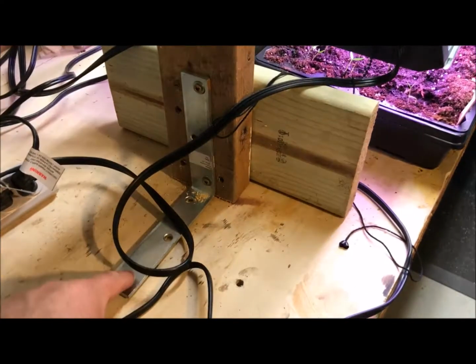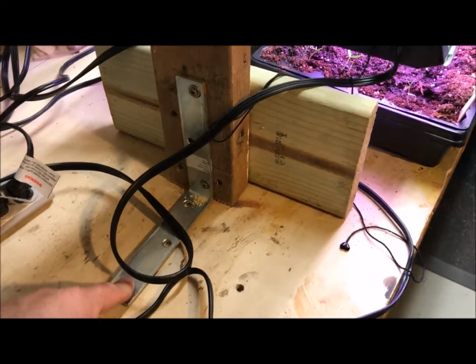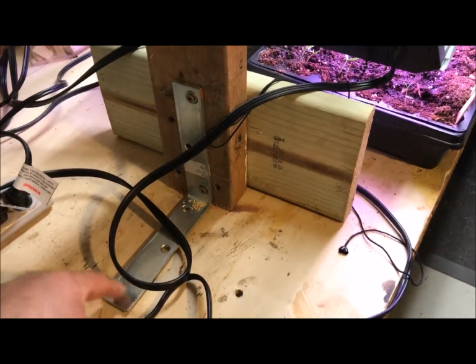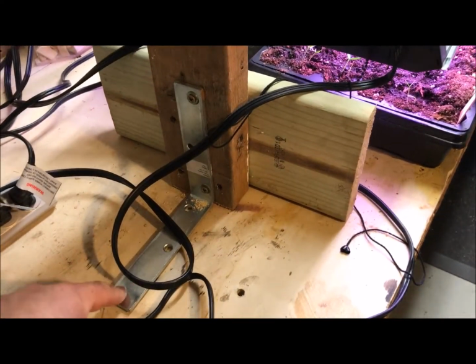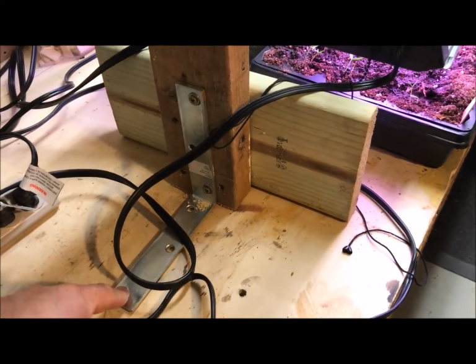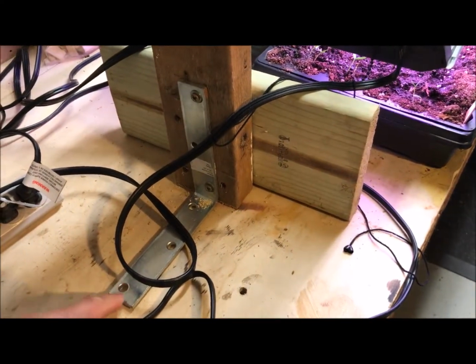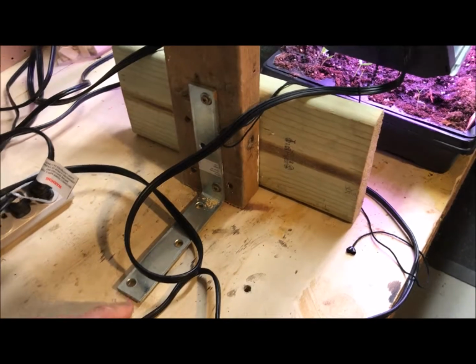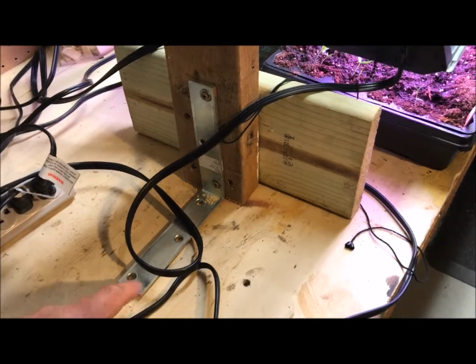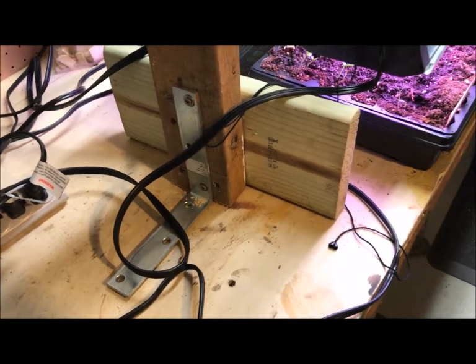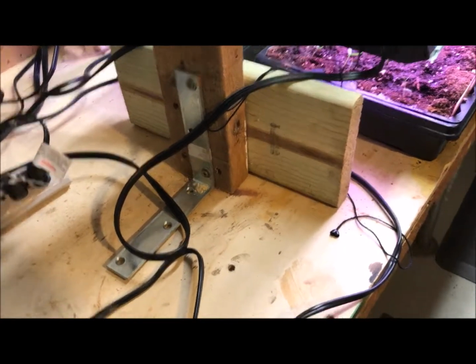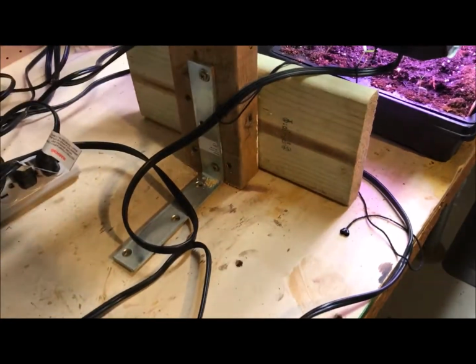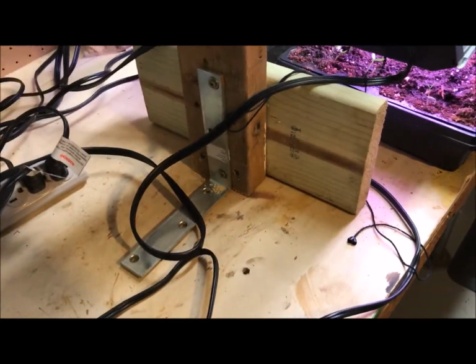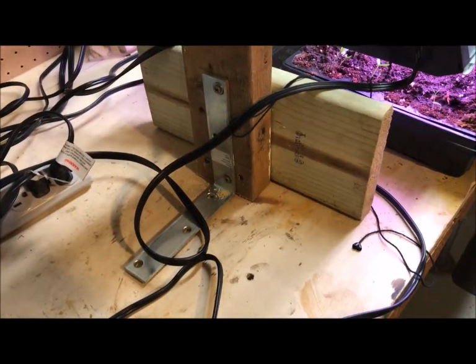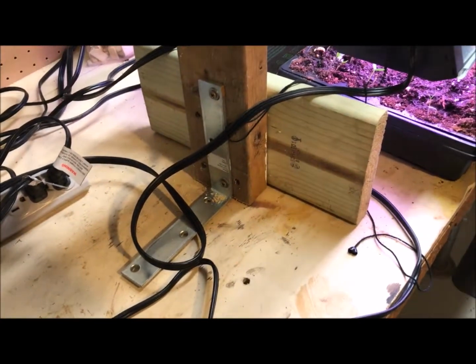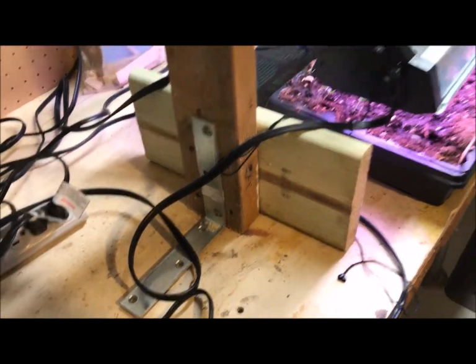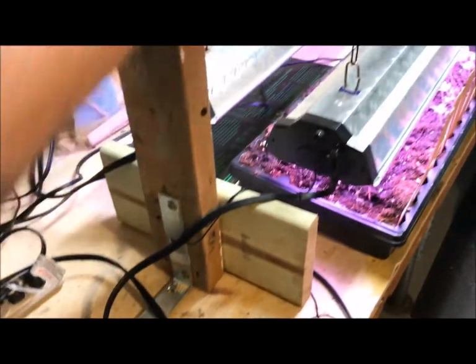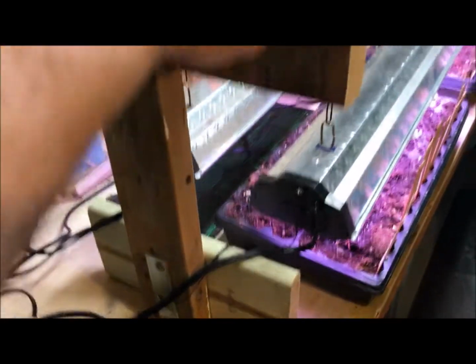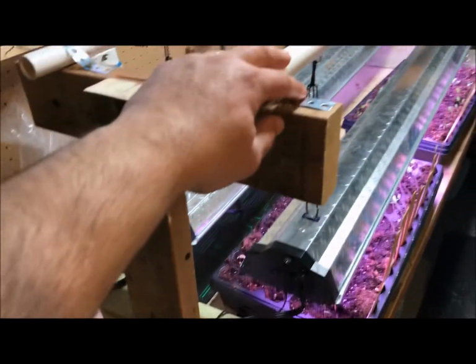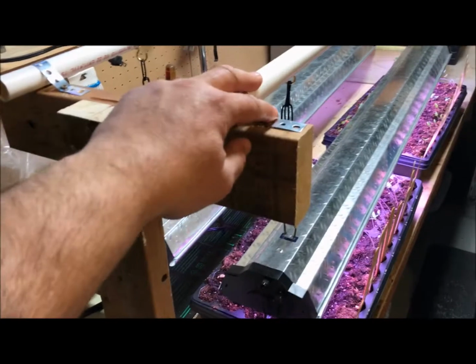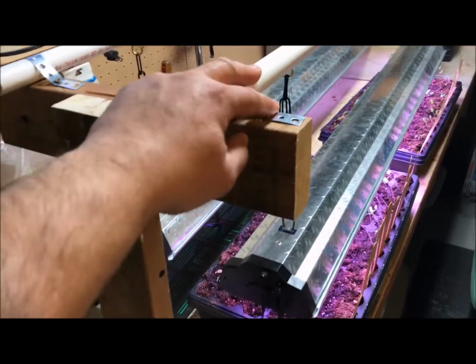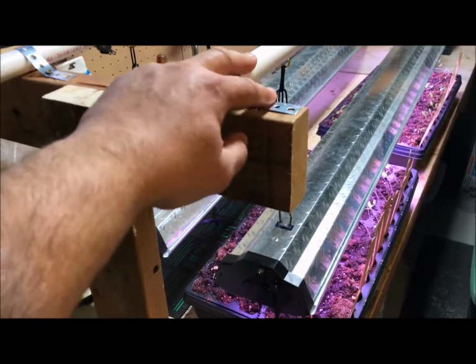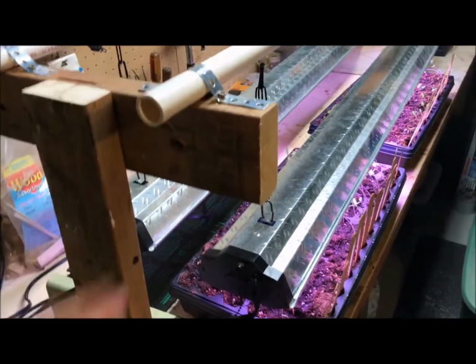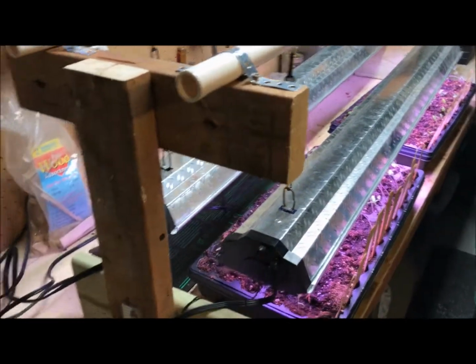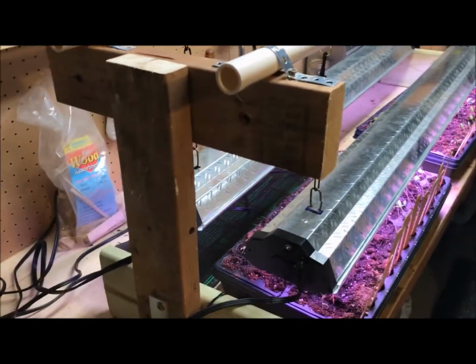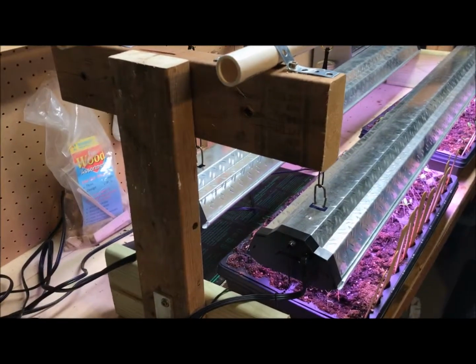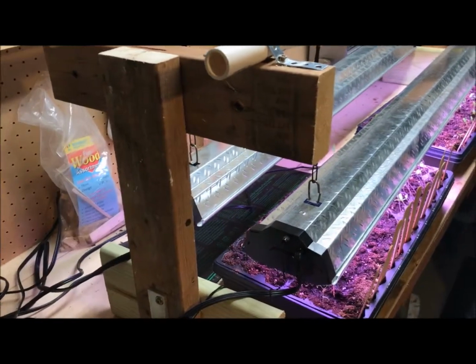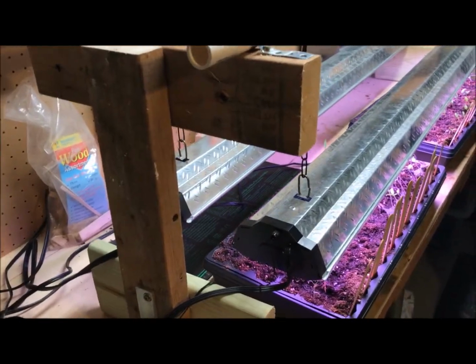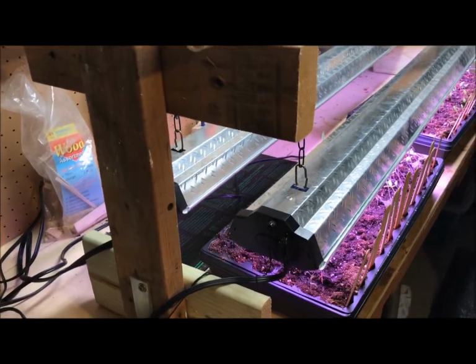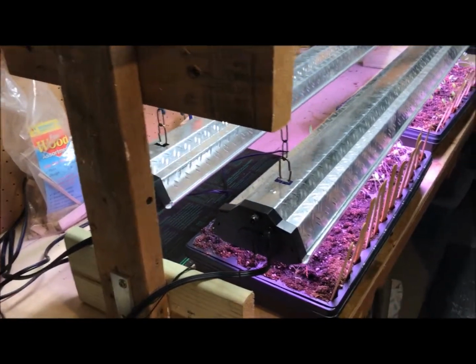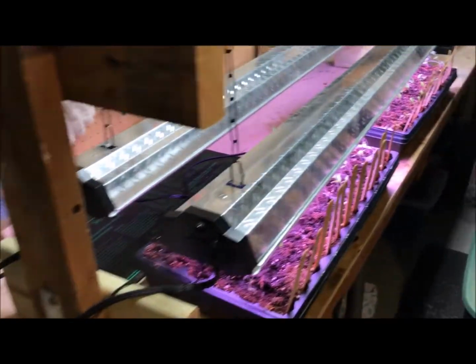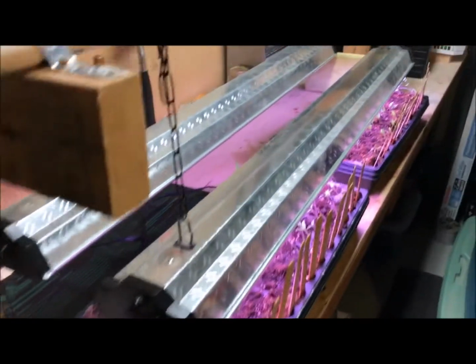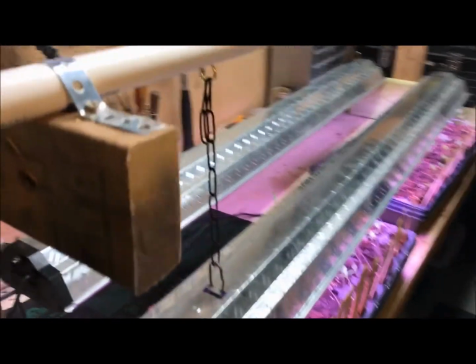I added an L bracket — I had a couple of extras from a raised bed project — I added one to each side. You can tell this thing is really stable, which I really like.